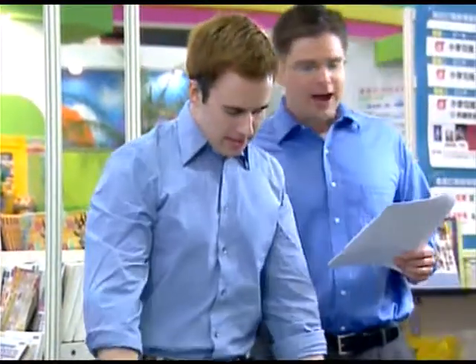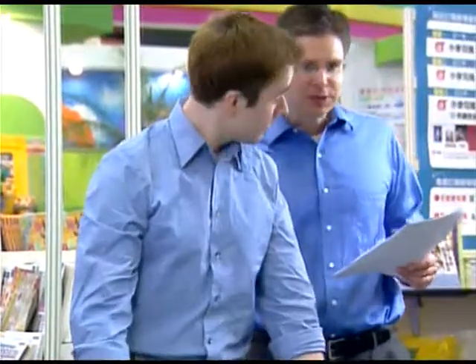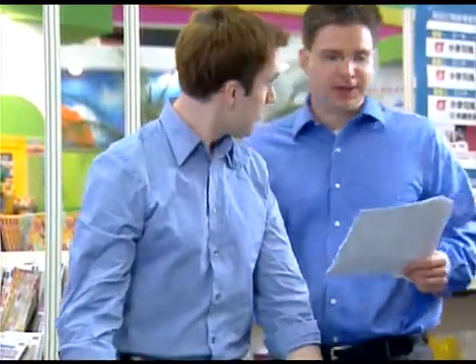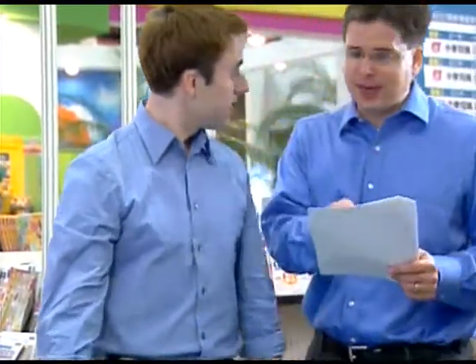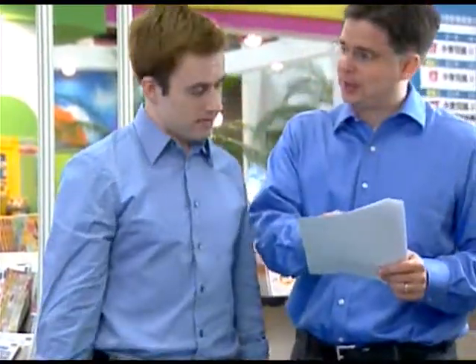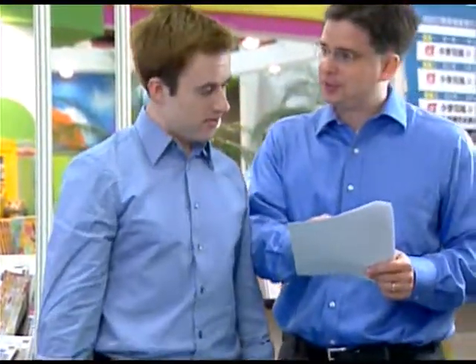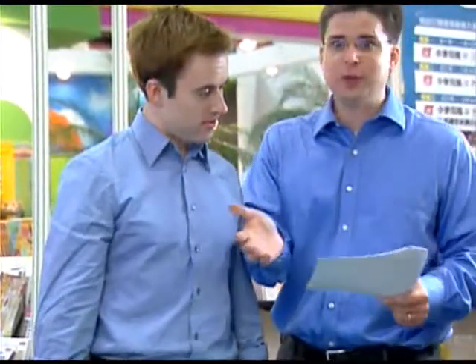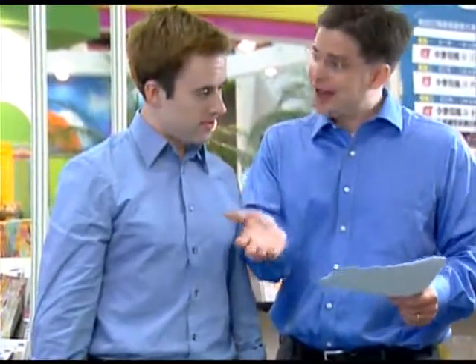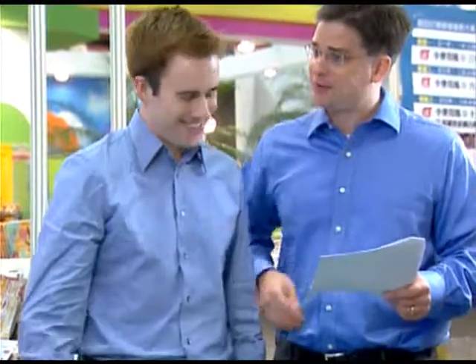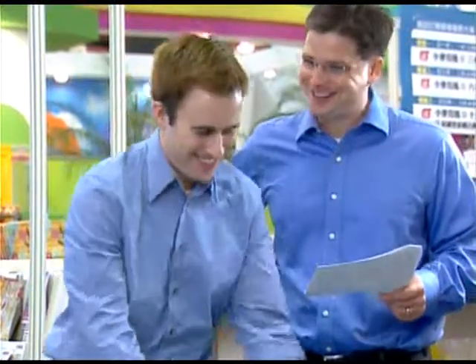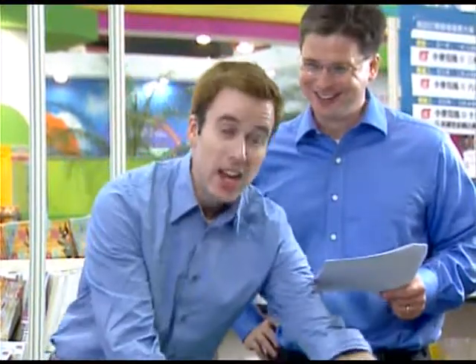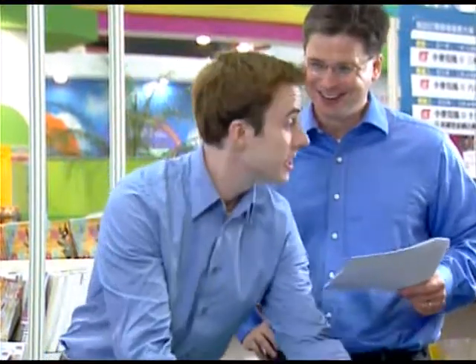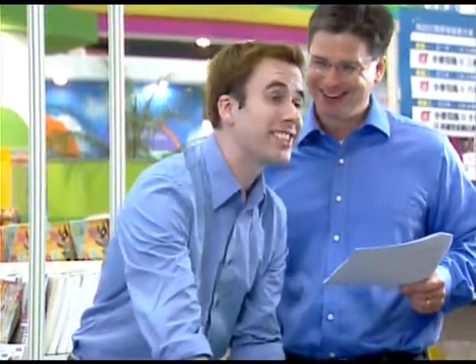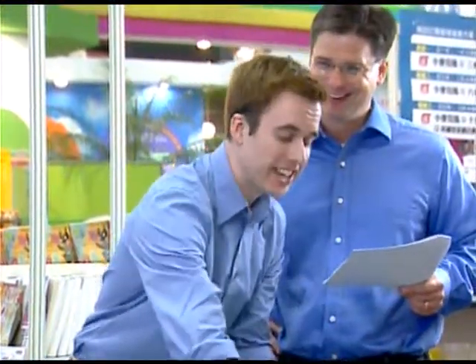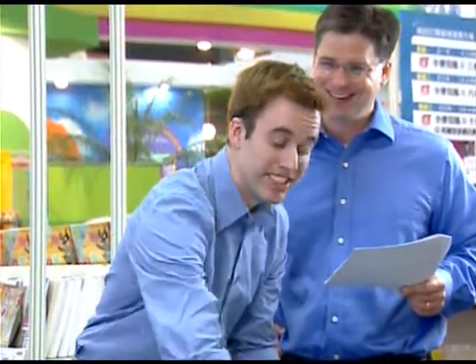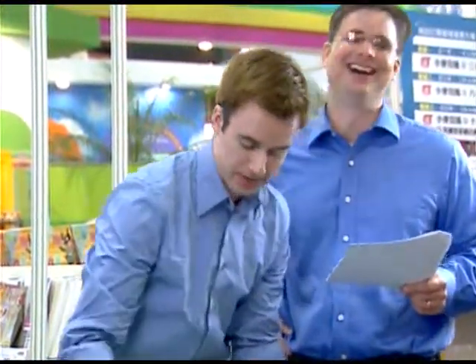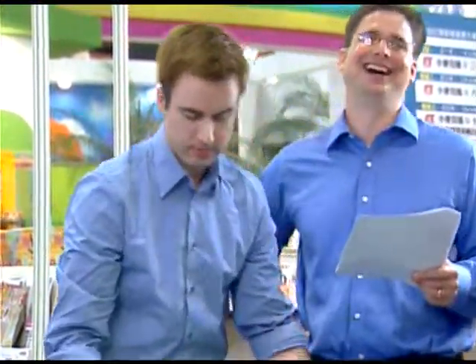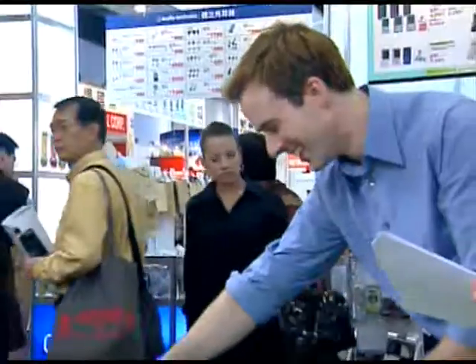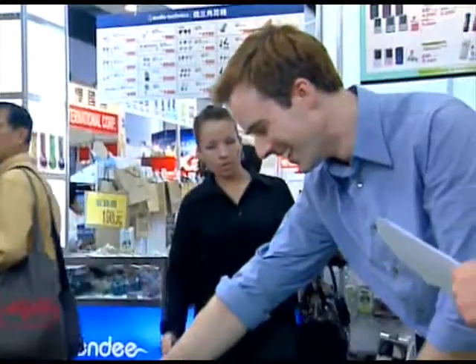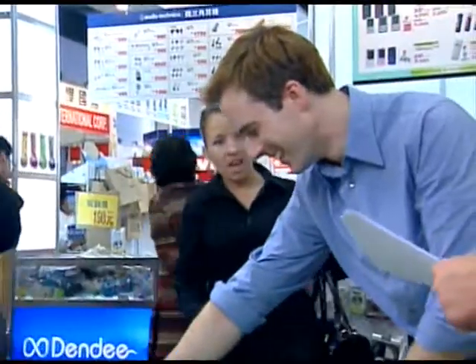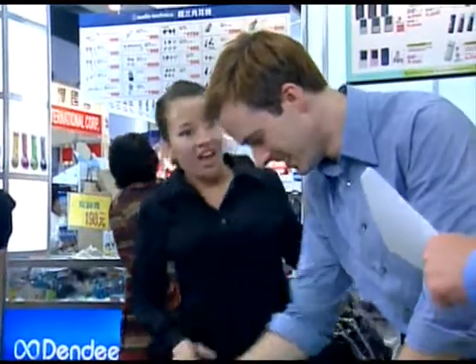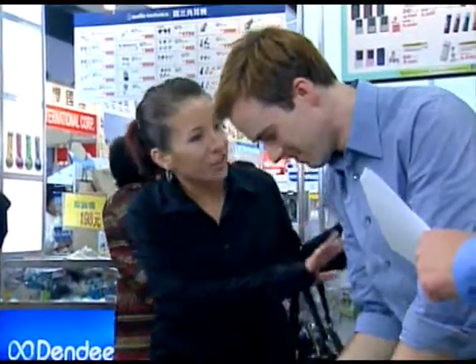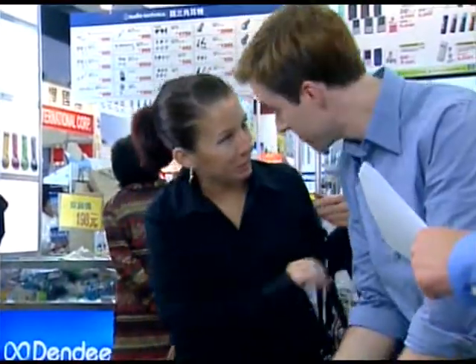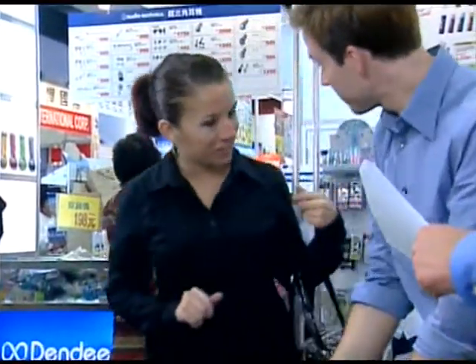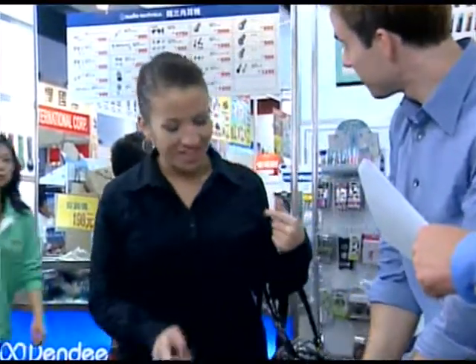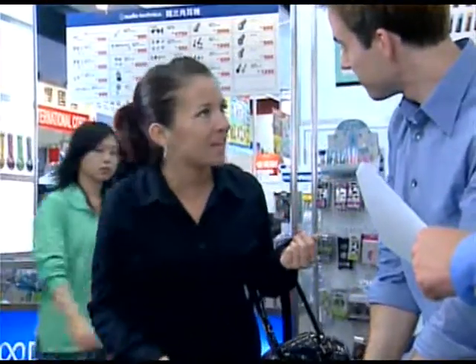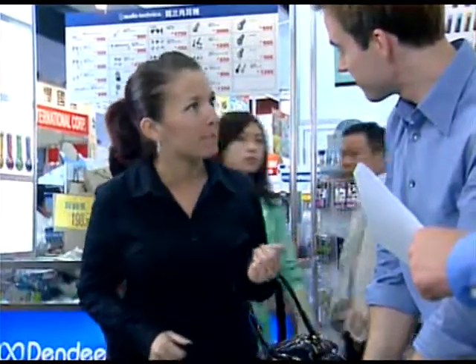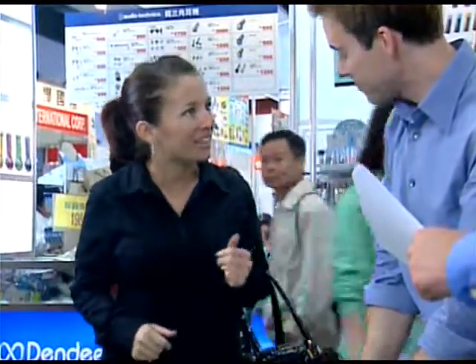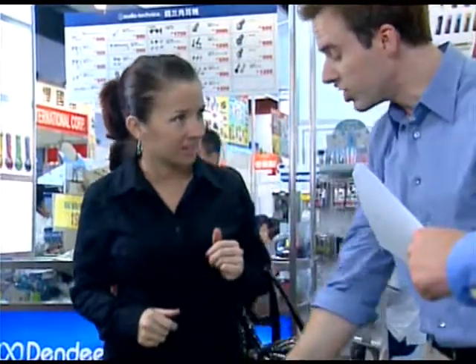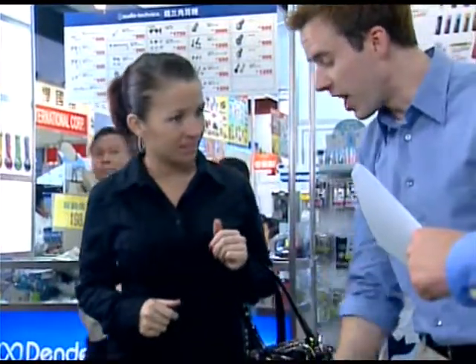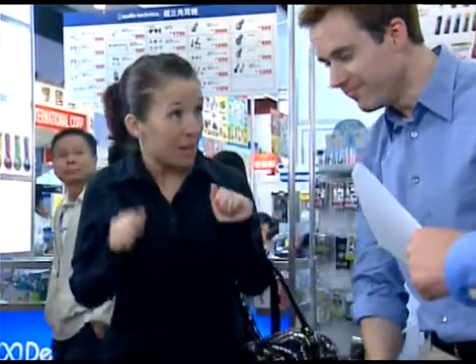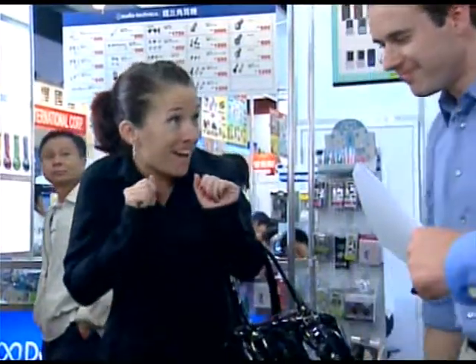I've just been looking at the sales slips — we're doing a land office business. These things practically sell themselves. I saw your demonstration. This keyboard is amazing. Would you like to try it out? May I?